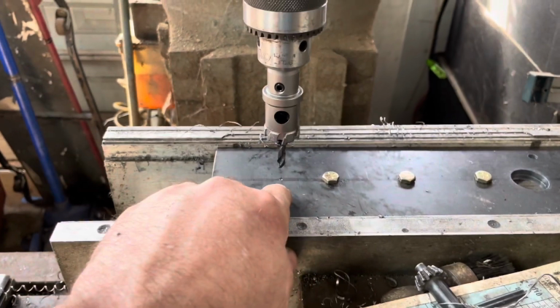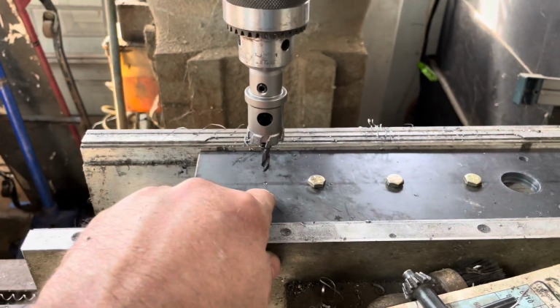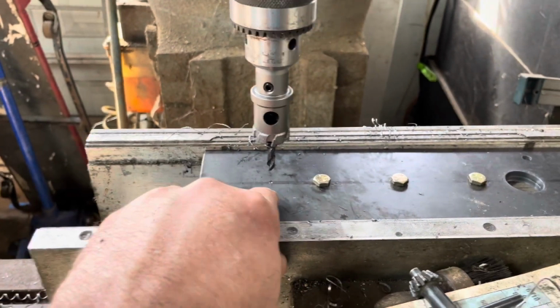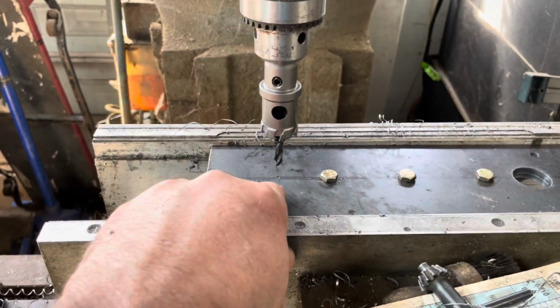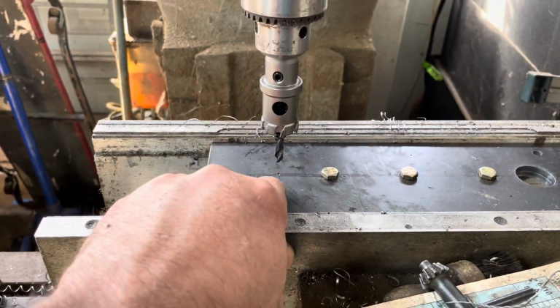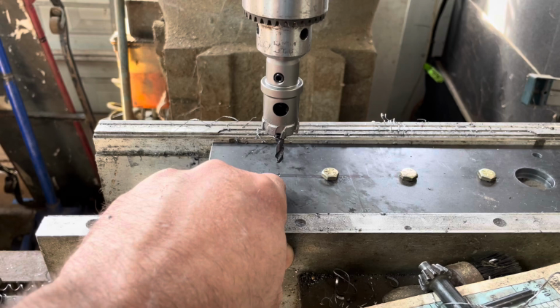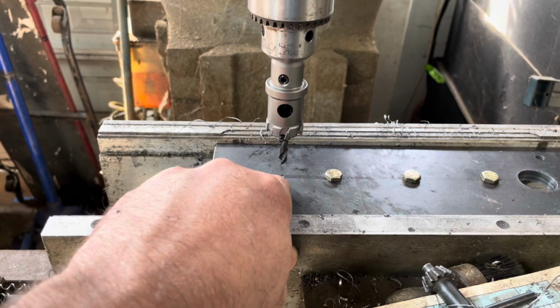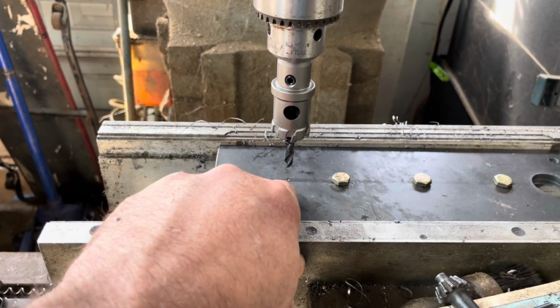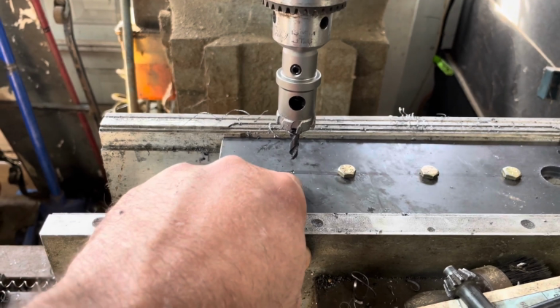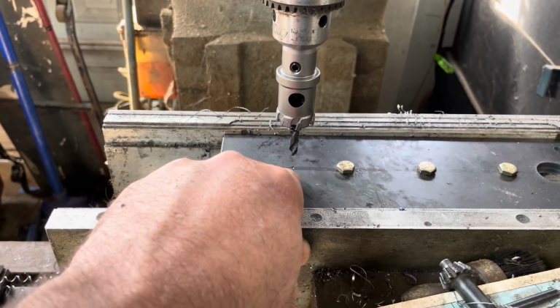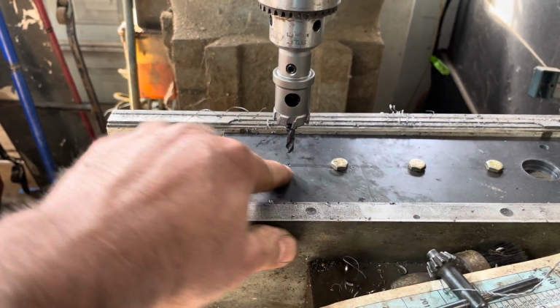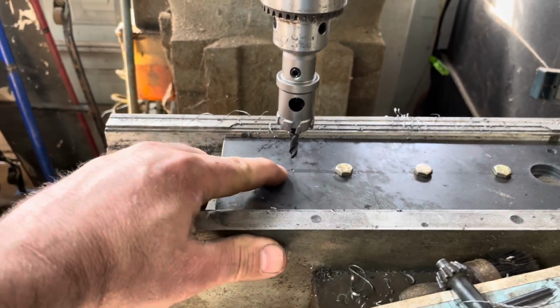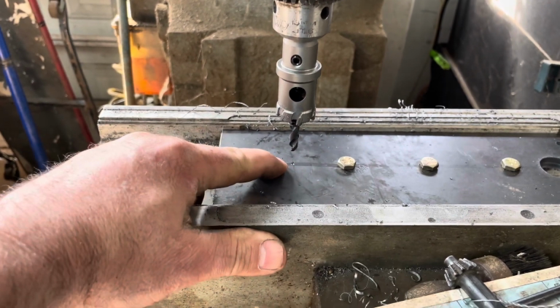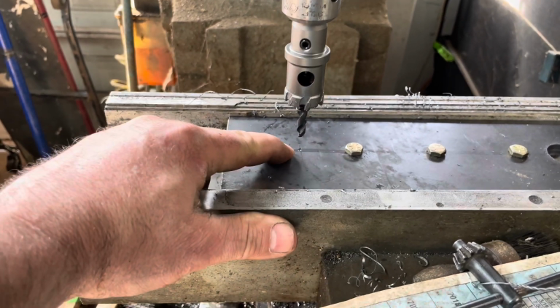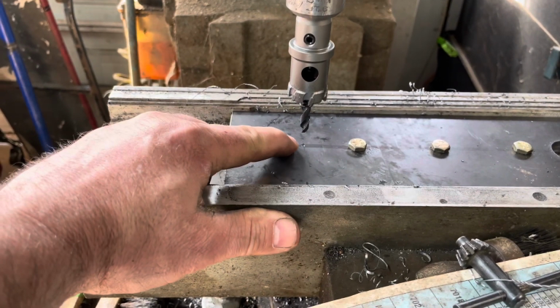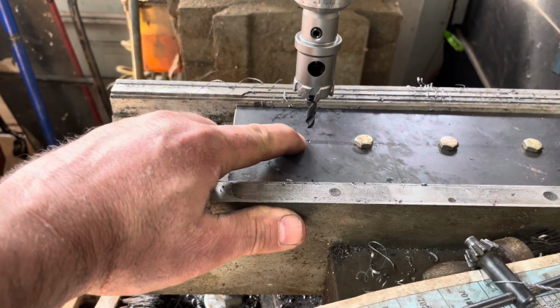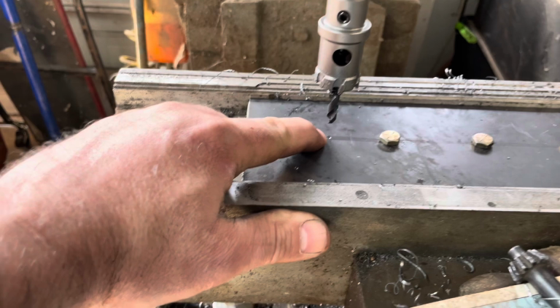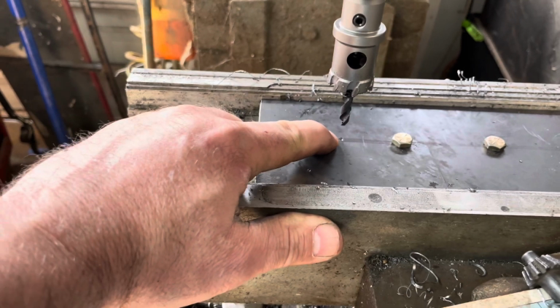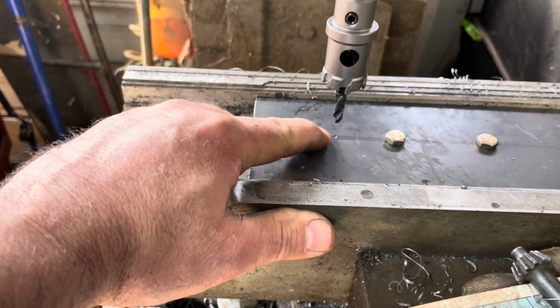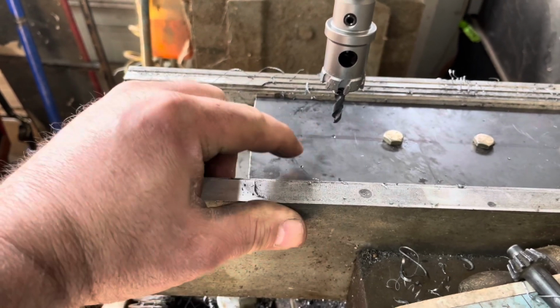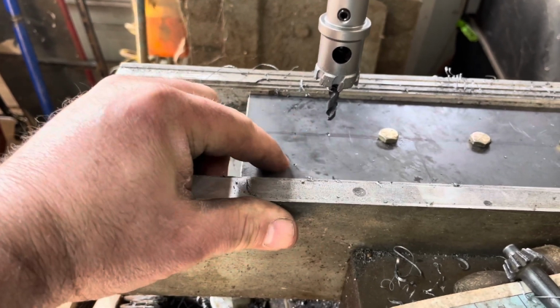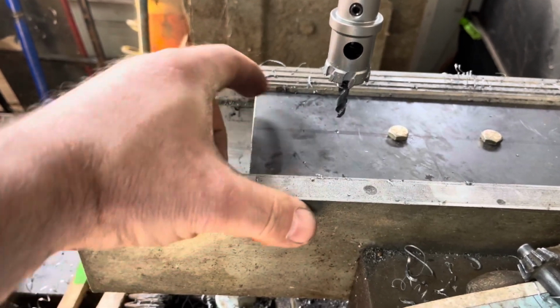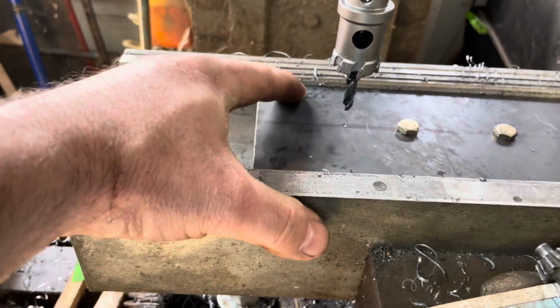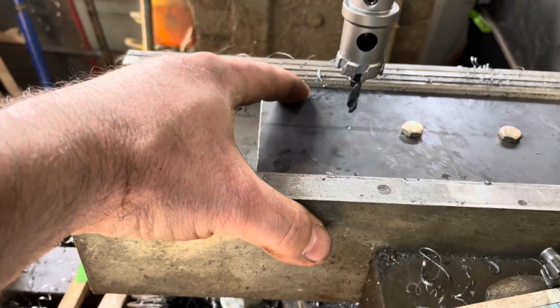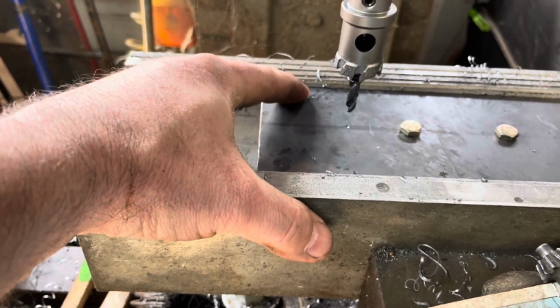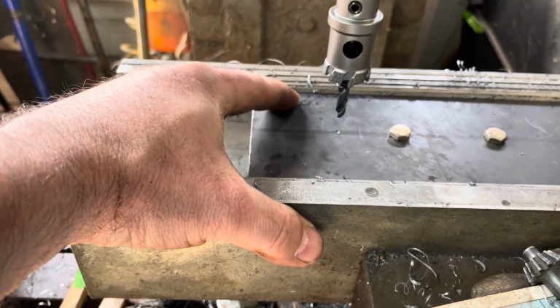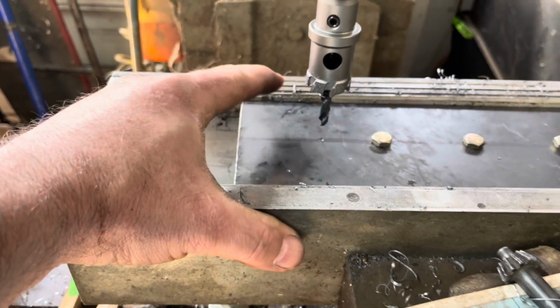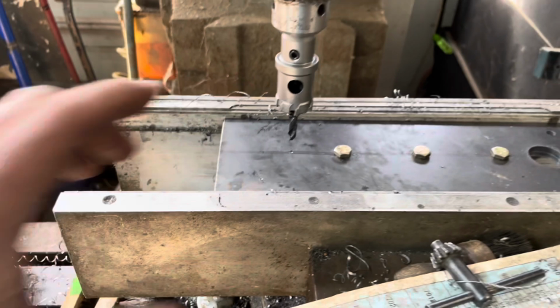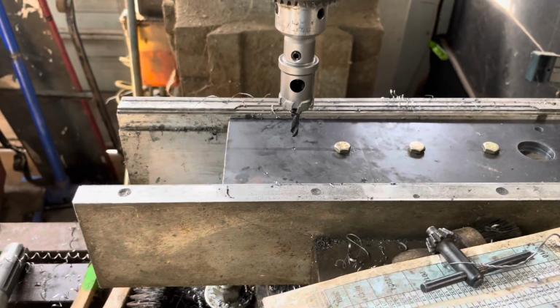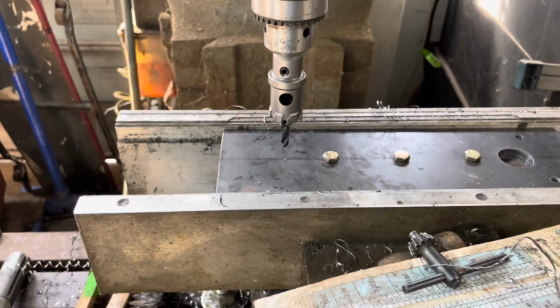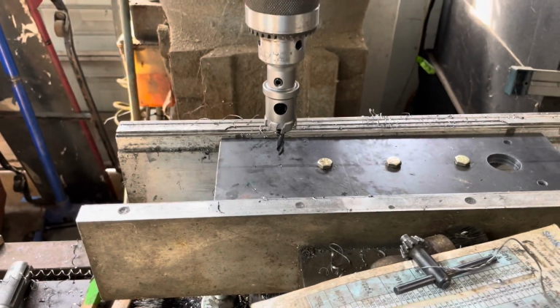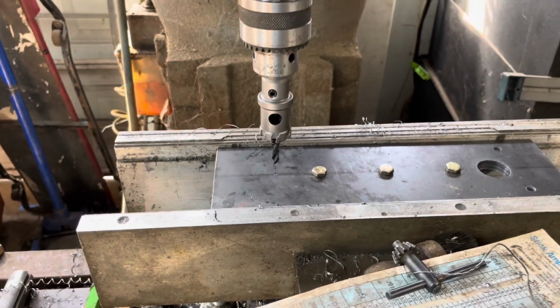We stretched the chain and sprocket and set a center point once everything was nice and tight. That center point is where we're going to put the new bushing, and we've also laid out our triangulated support. We'll bore those and get back to business.